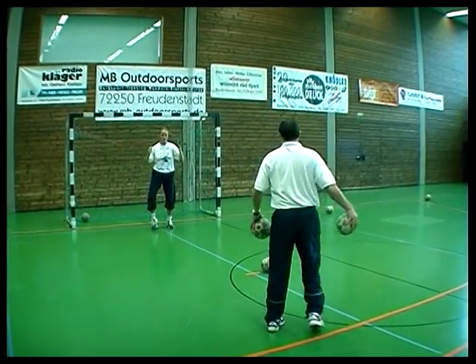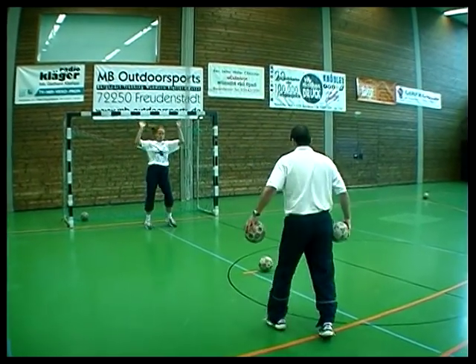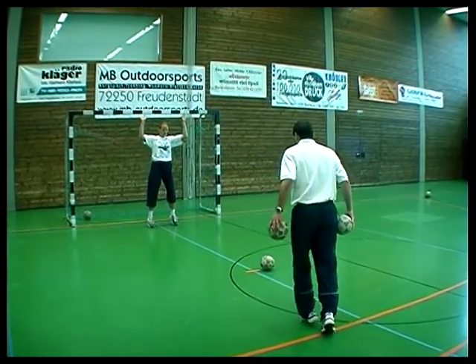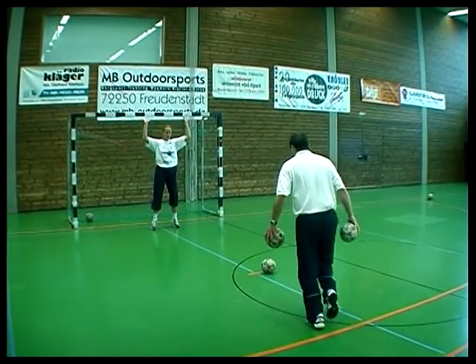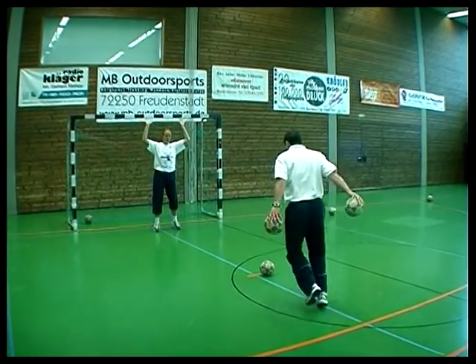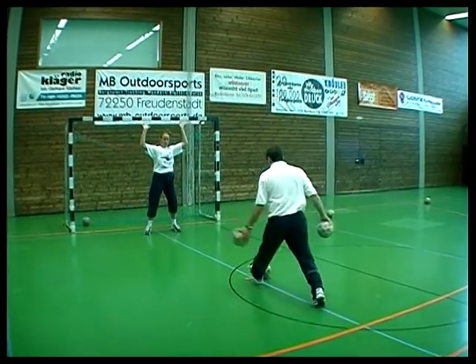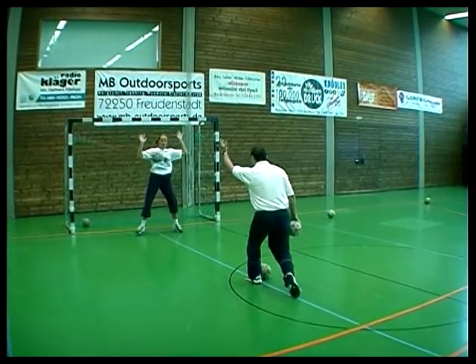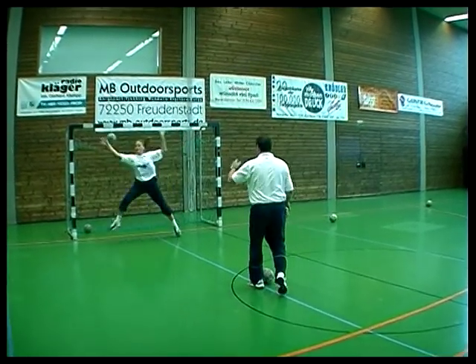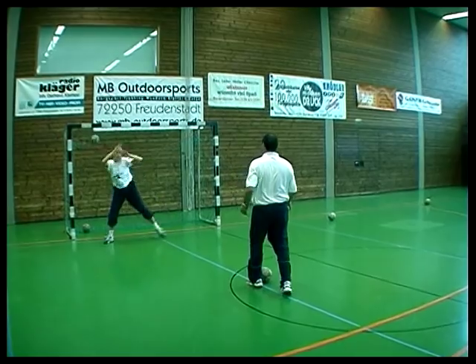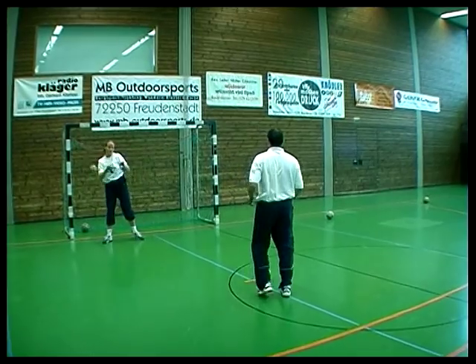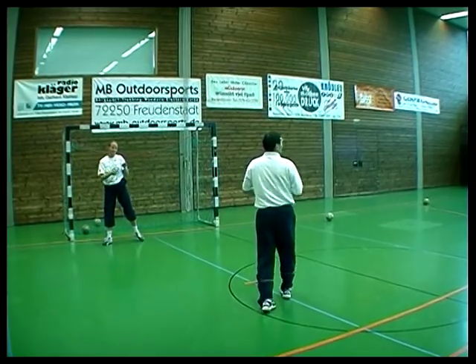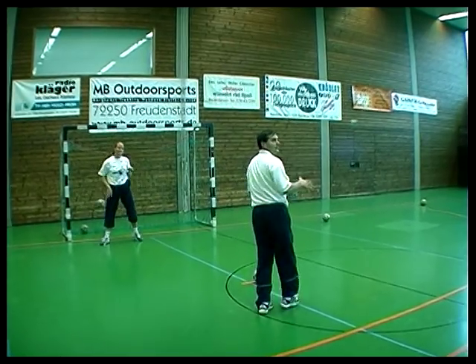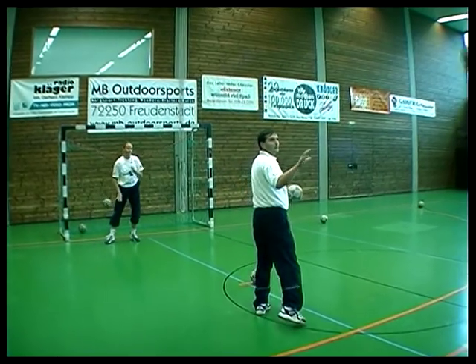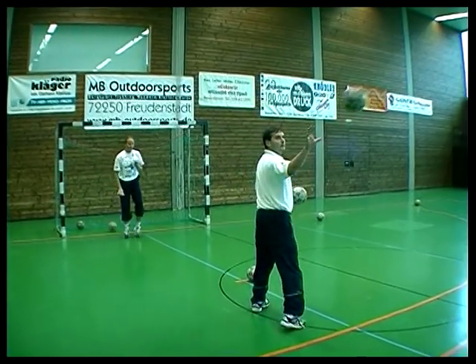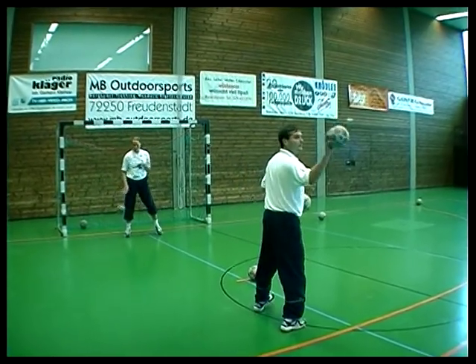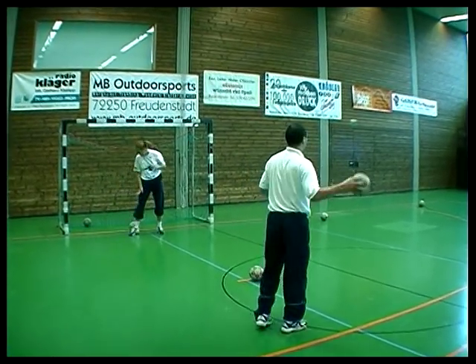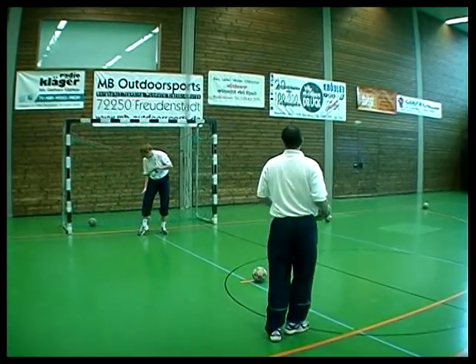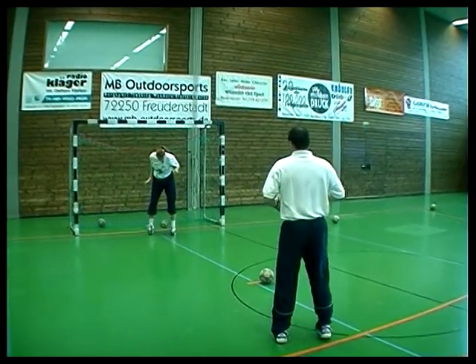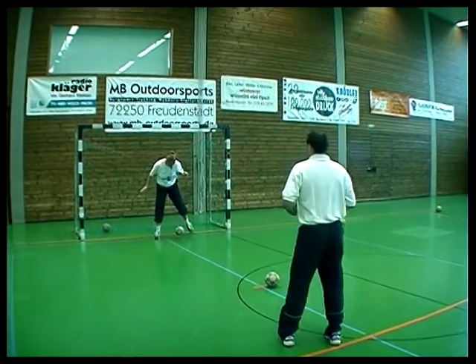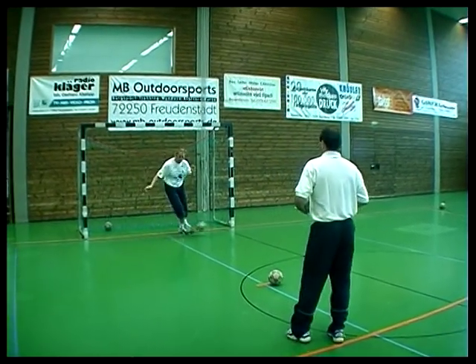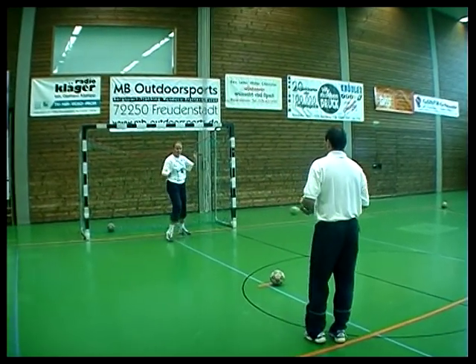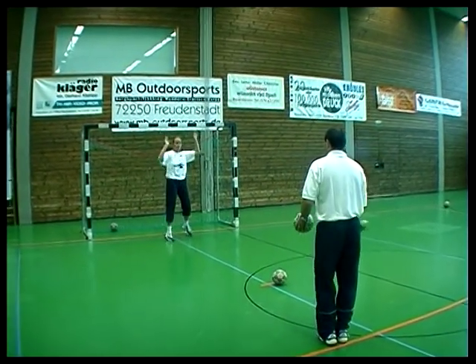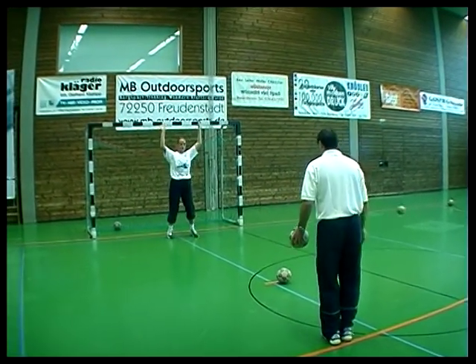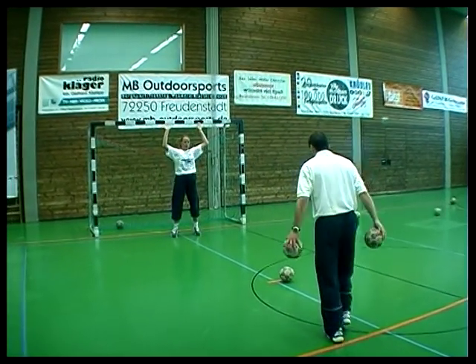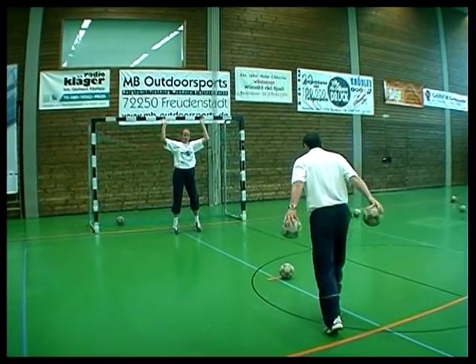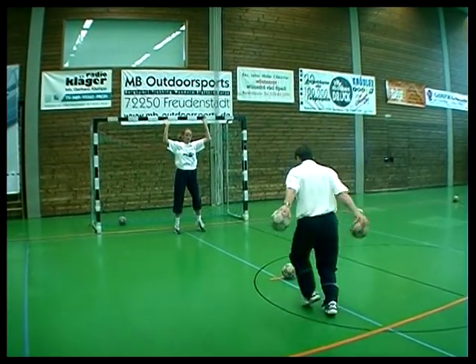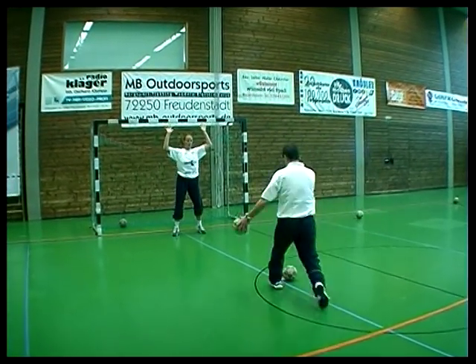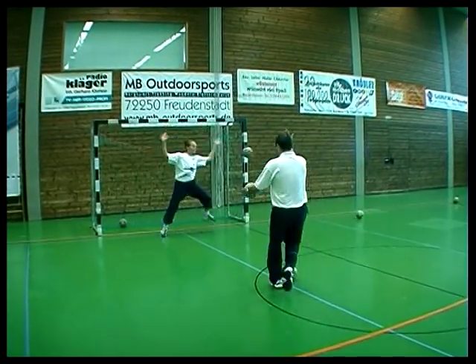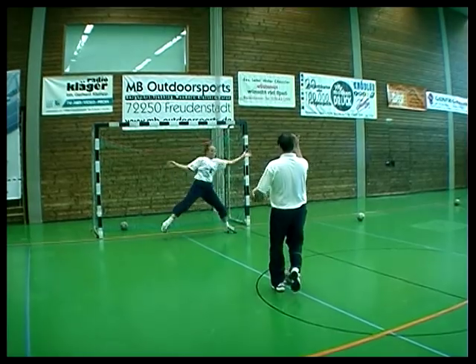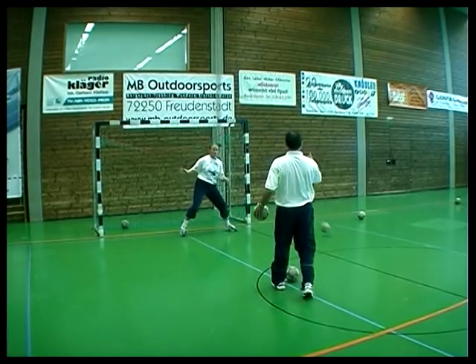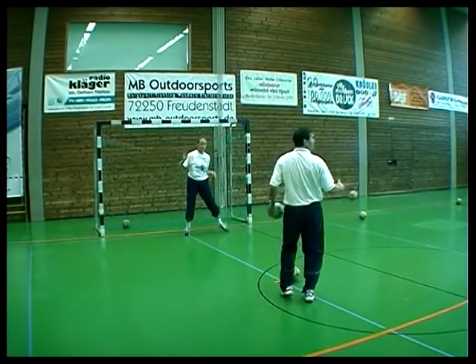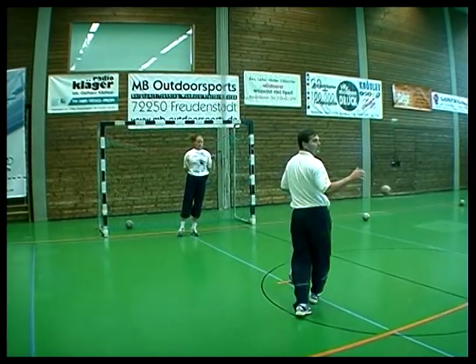Der Trainer entscheidet sich bei diesem Übungsablauf und kann nun auswählen zwischen links- oder rechtshändigem Wurf oder einem Torschuss.